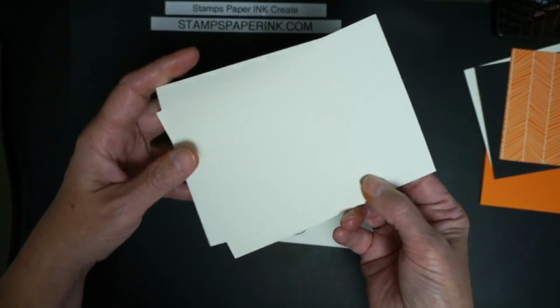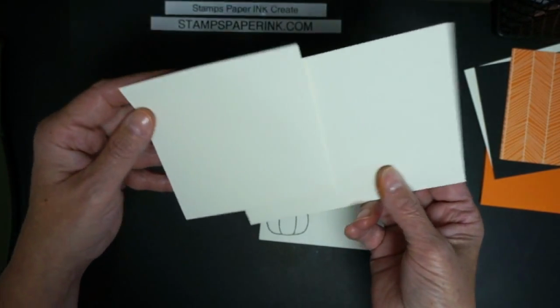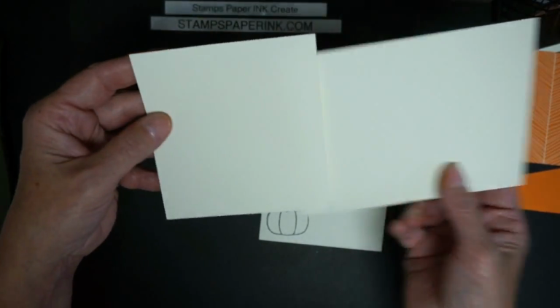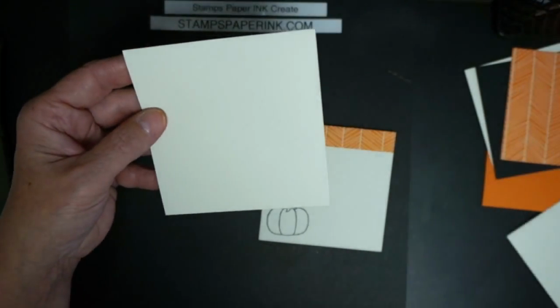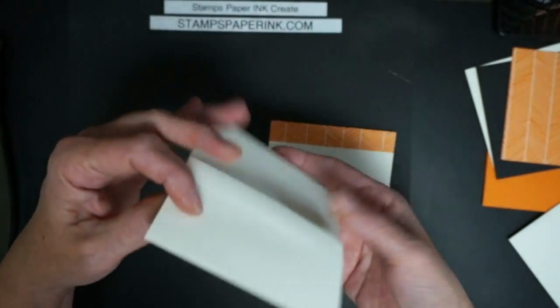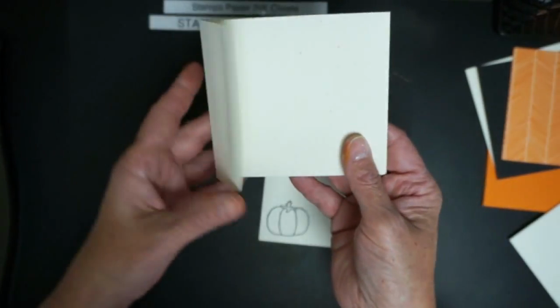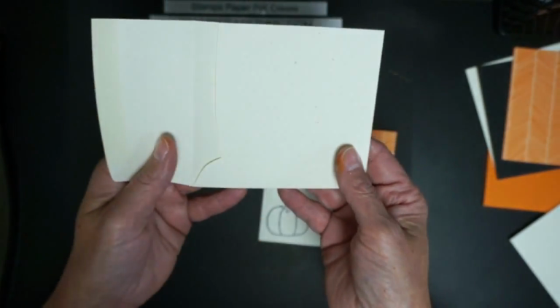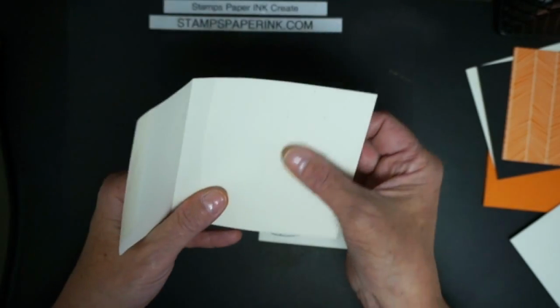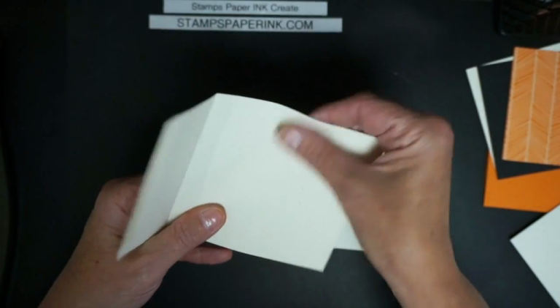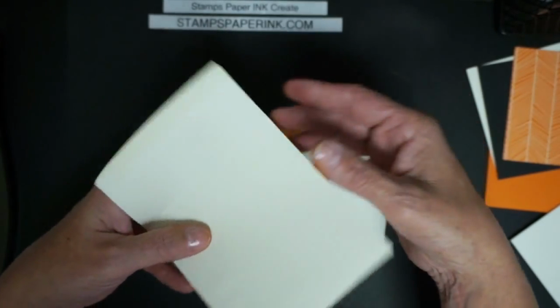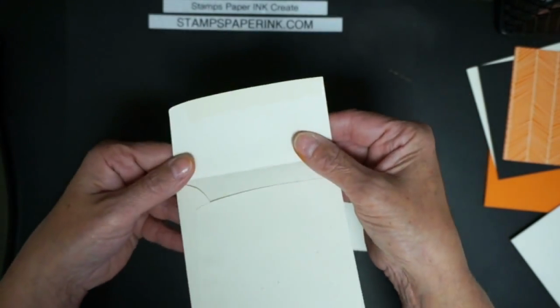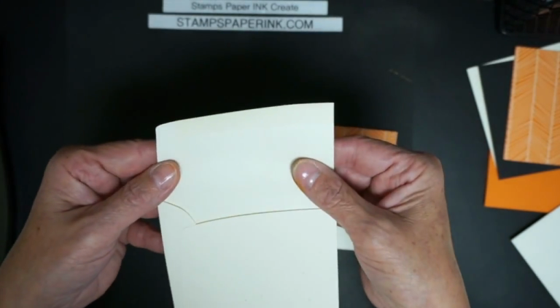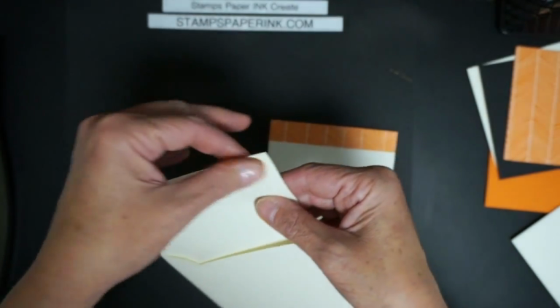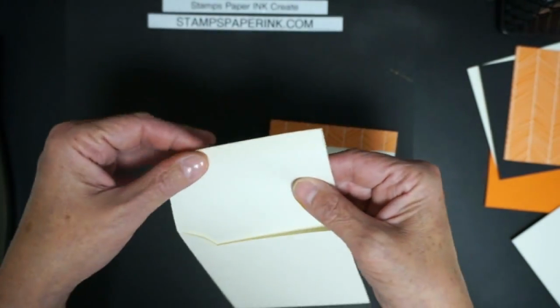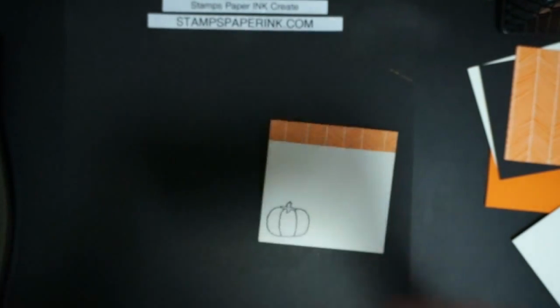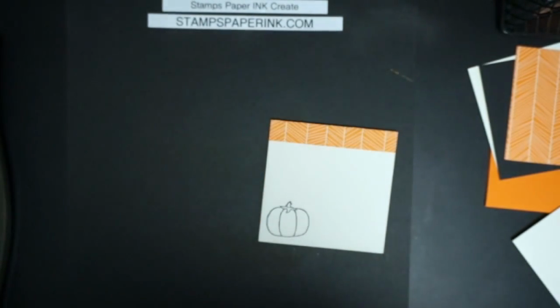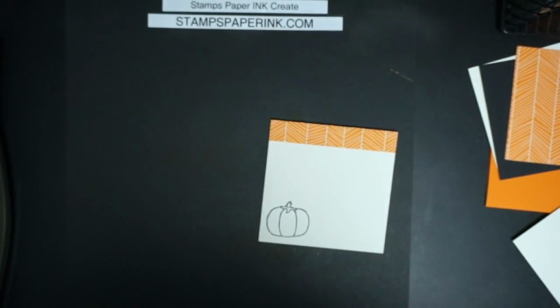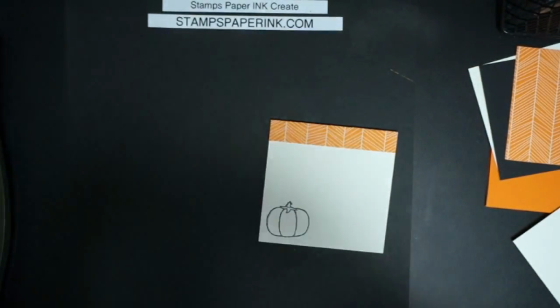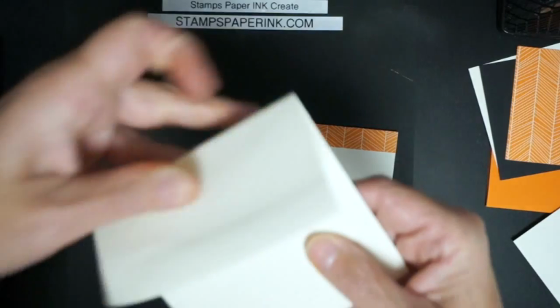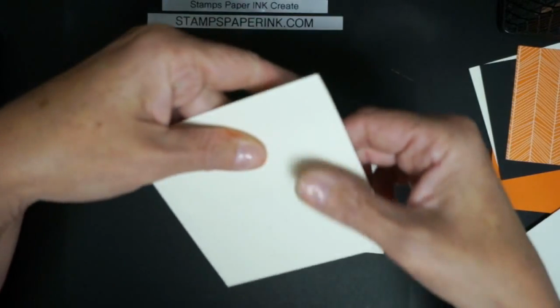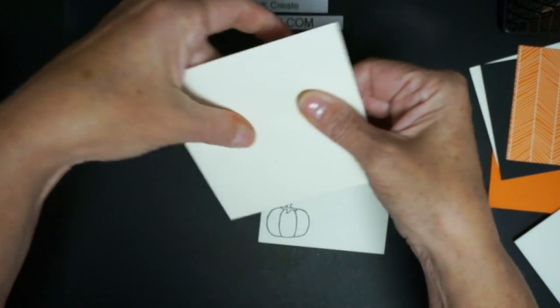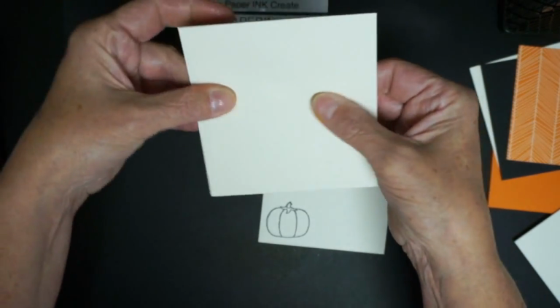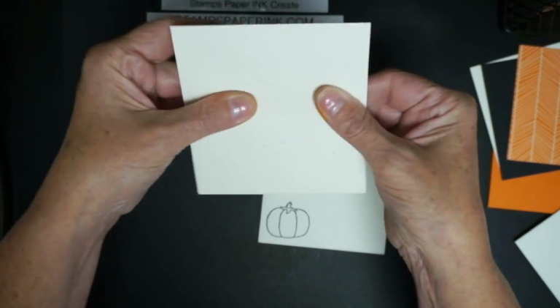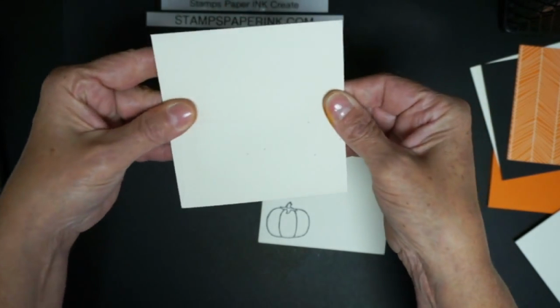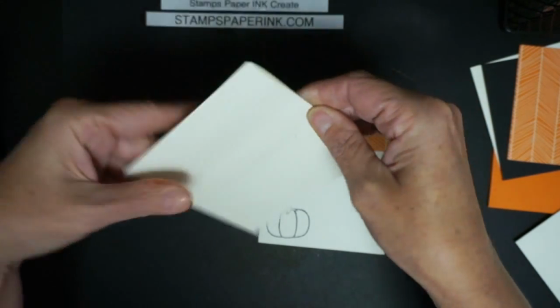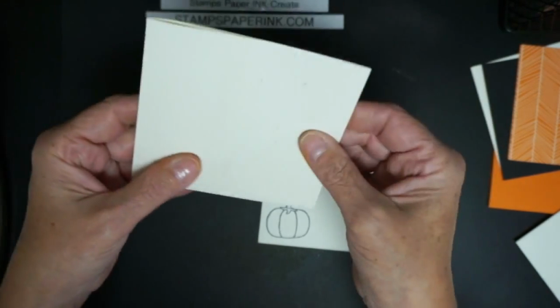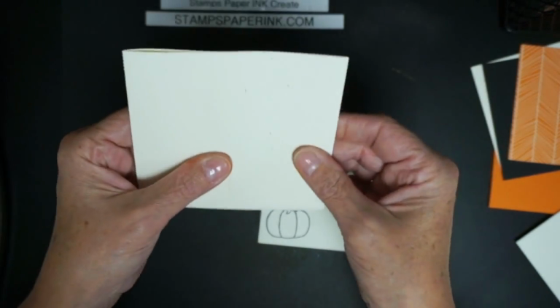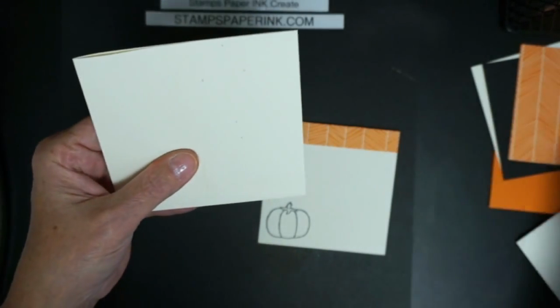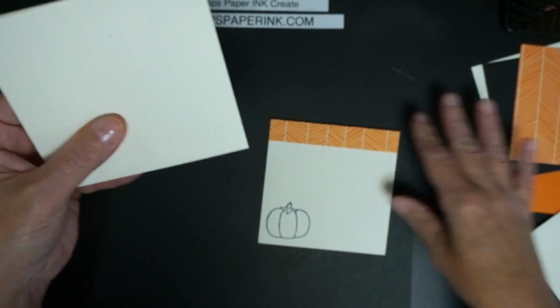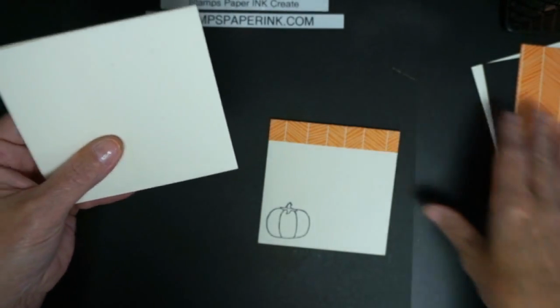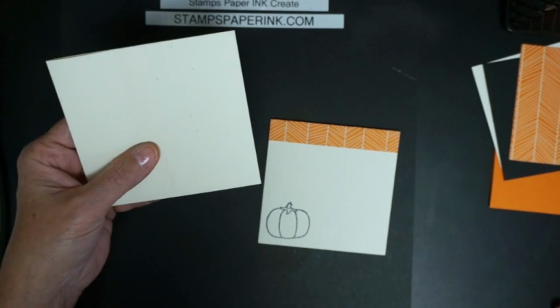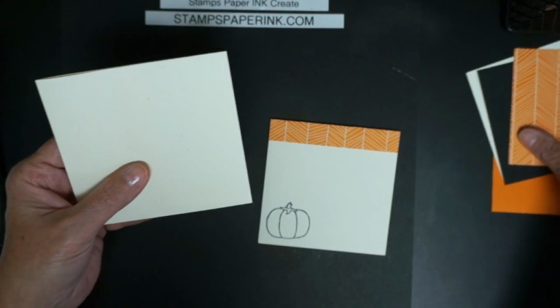We have this little piece right here, and this is part of the envelope. What we're going to do is seal this part shut — I won't show you me licking it on camera, that would be really awful — and then we're going to take a little piece of paper.